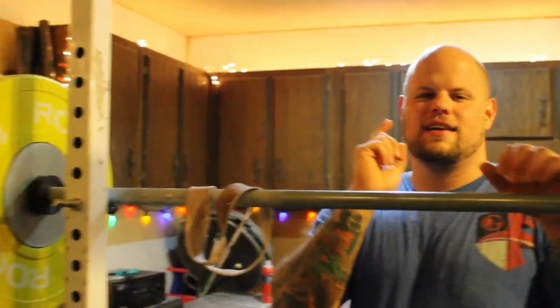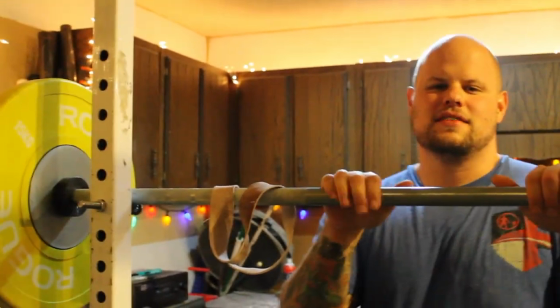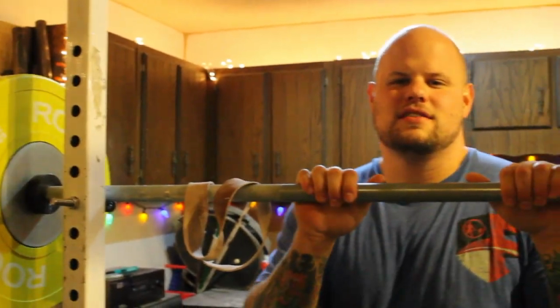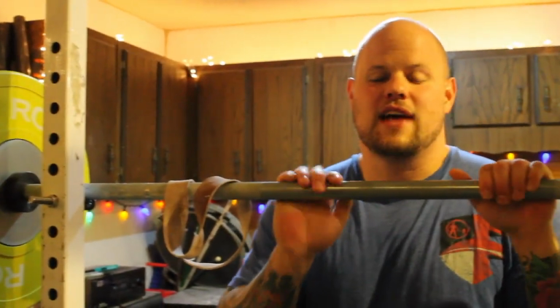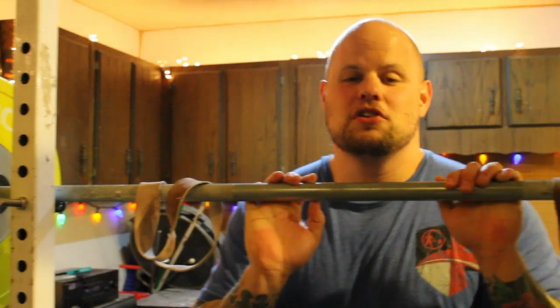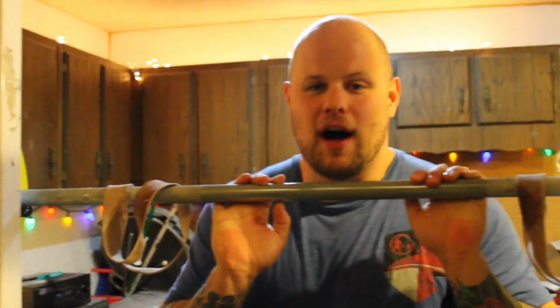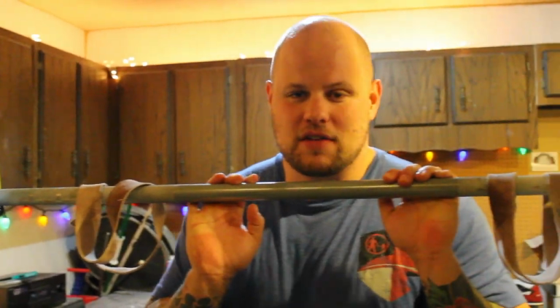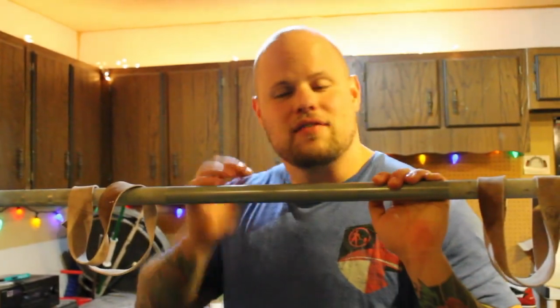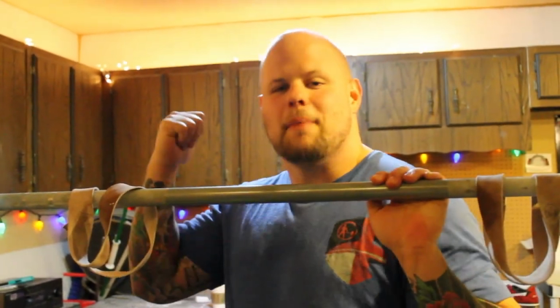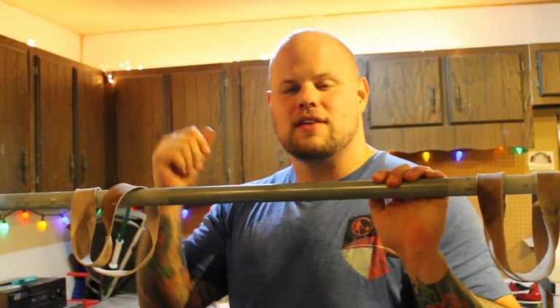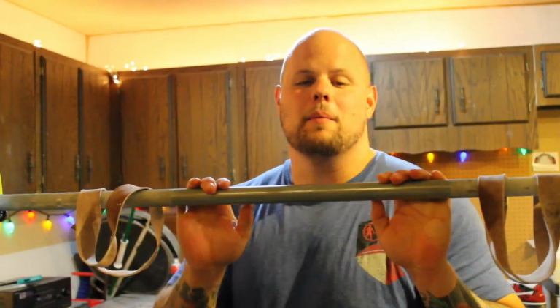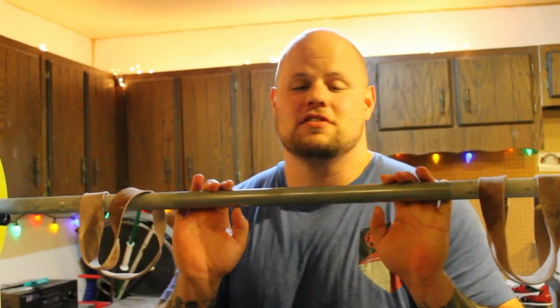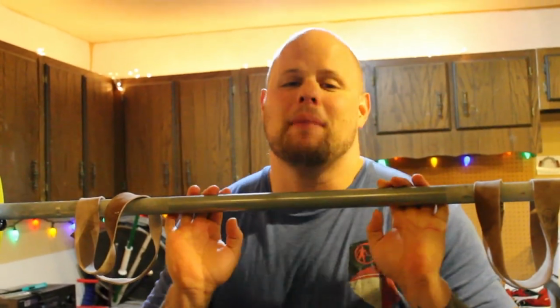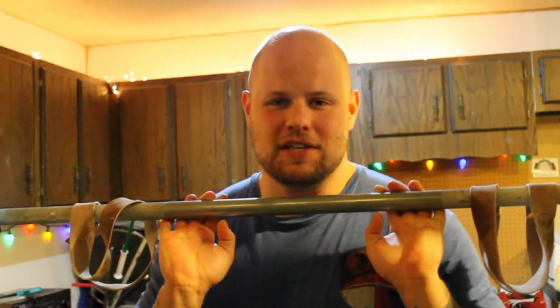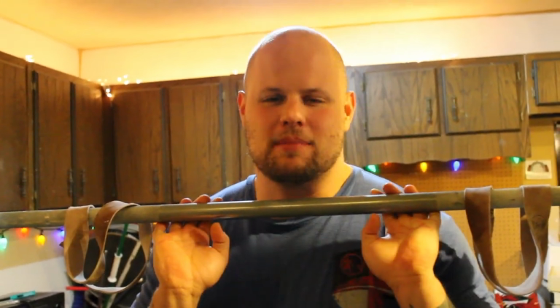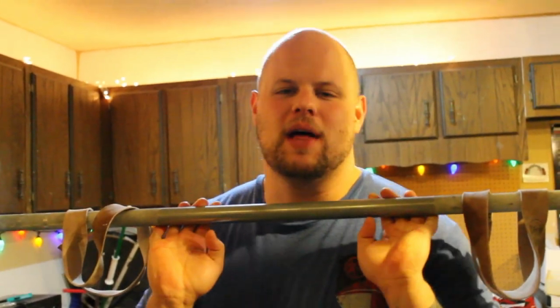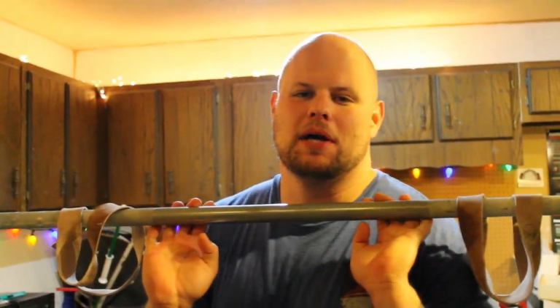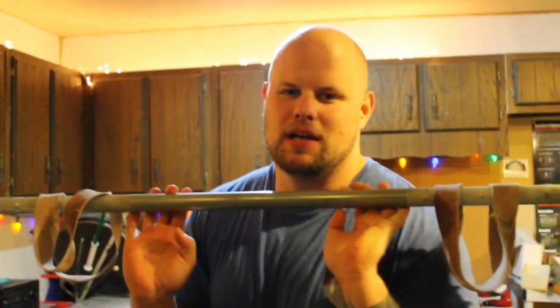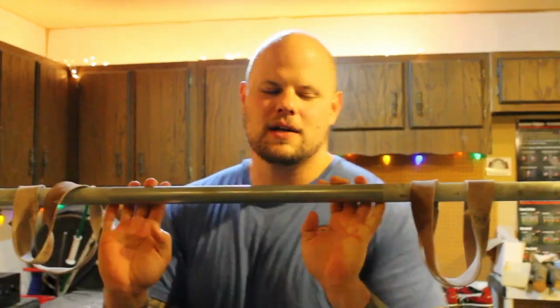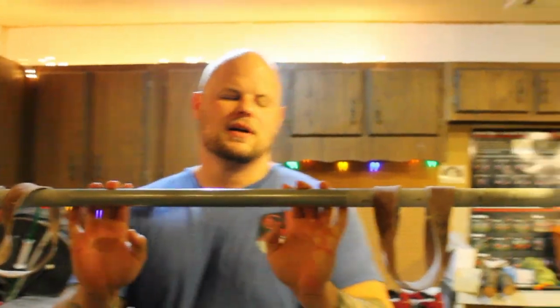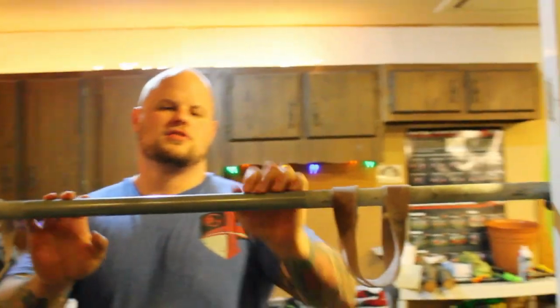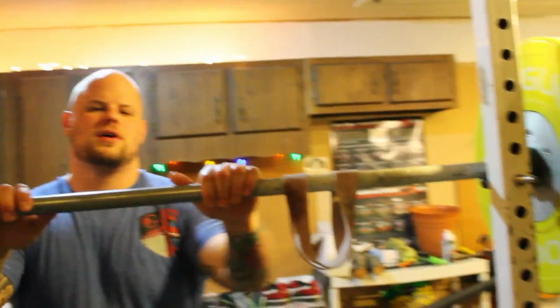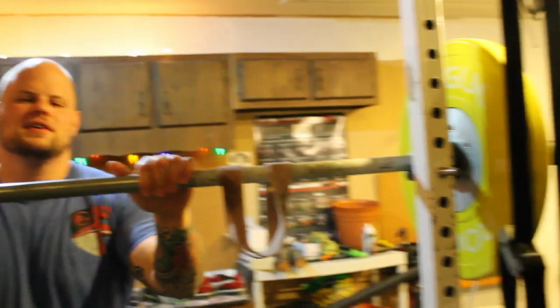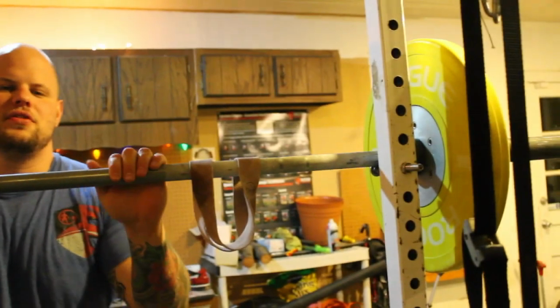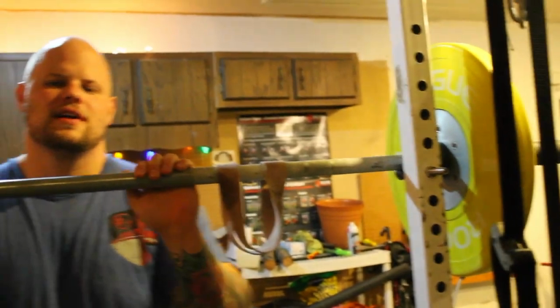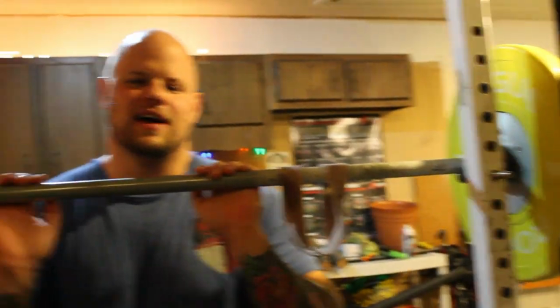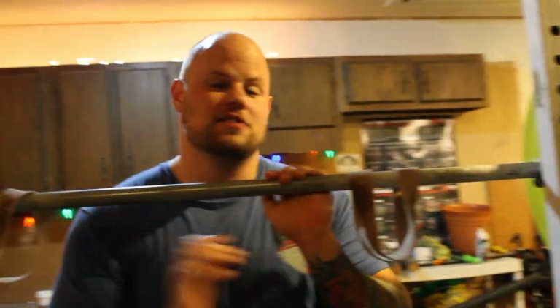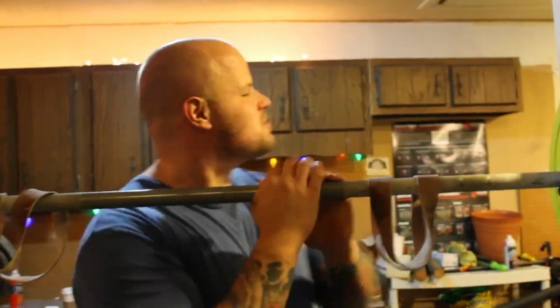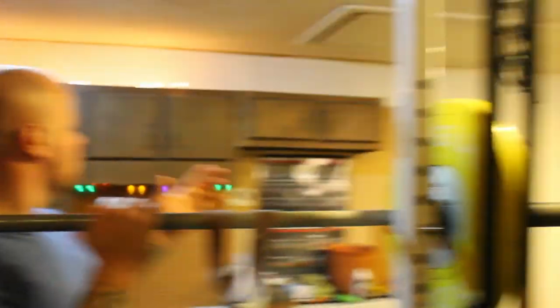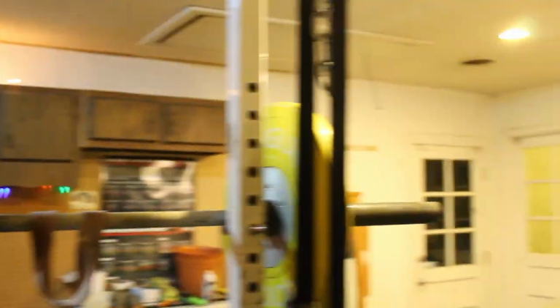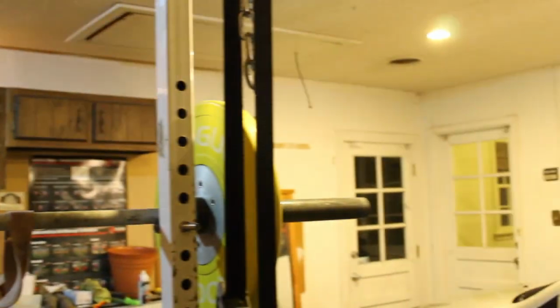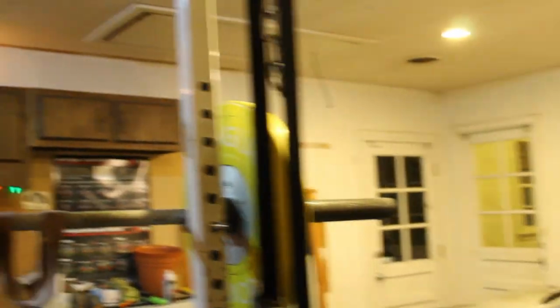And yes, this is actually a garage, even though I have cabinets — I promise this is not my kitchen, I'm not that big of a meathead. Jane's going to show you — it is a garage.